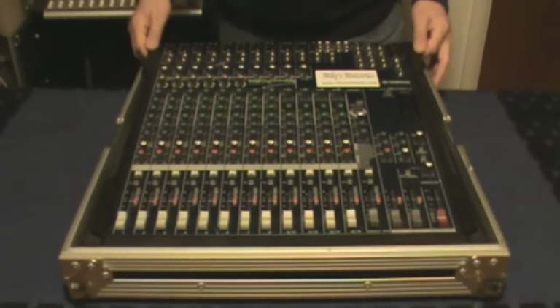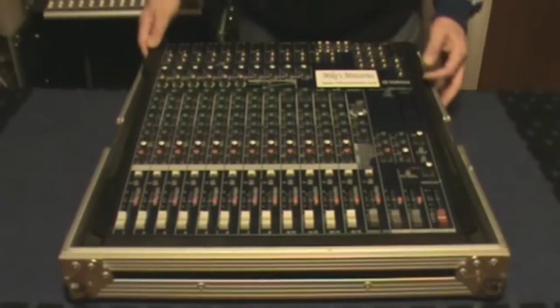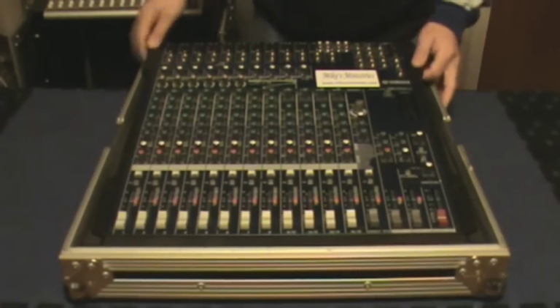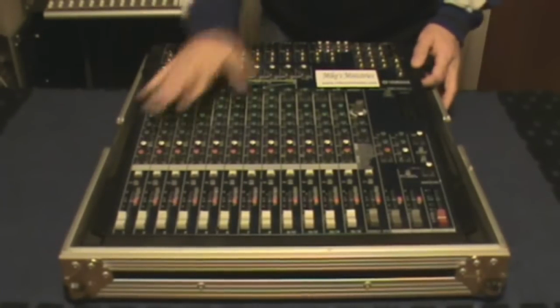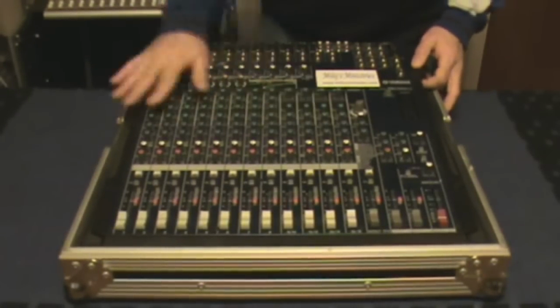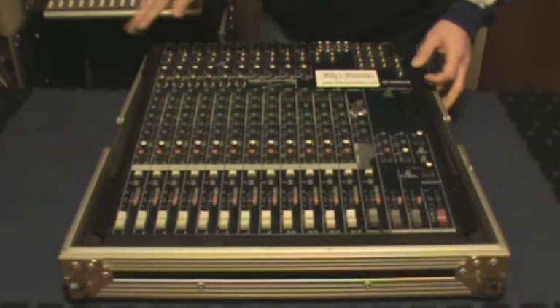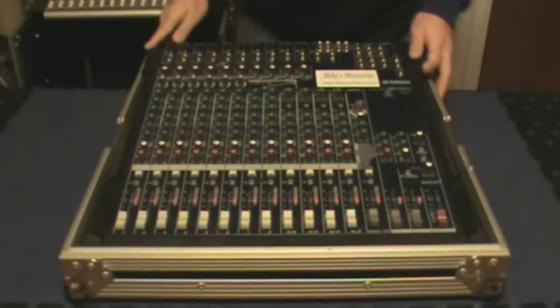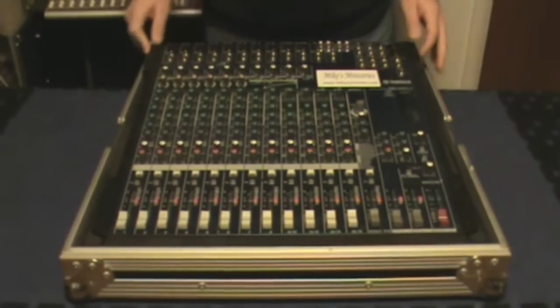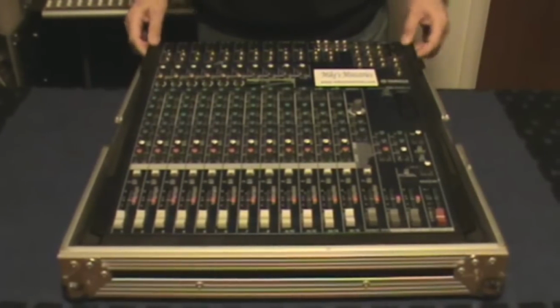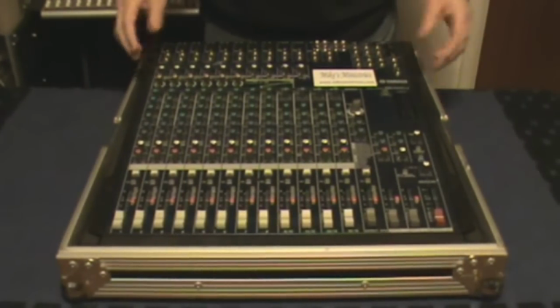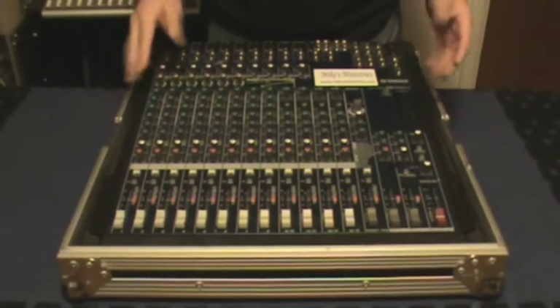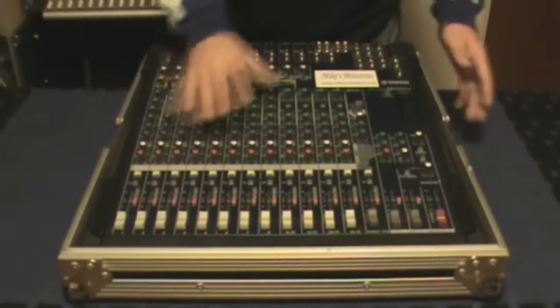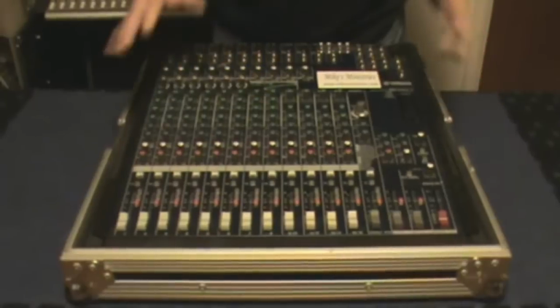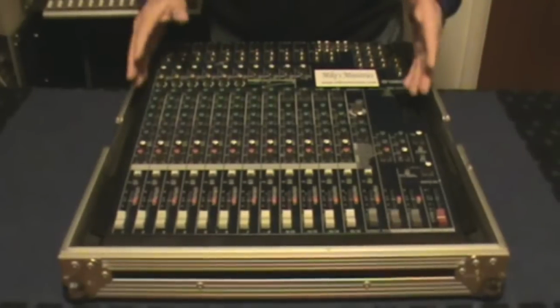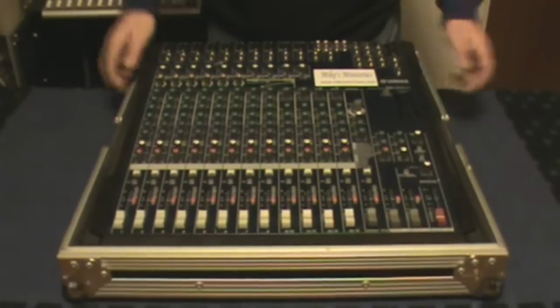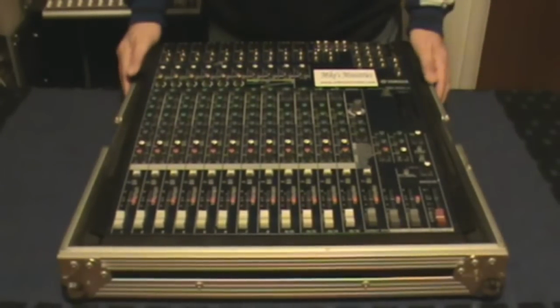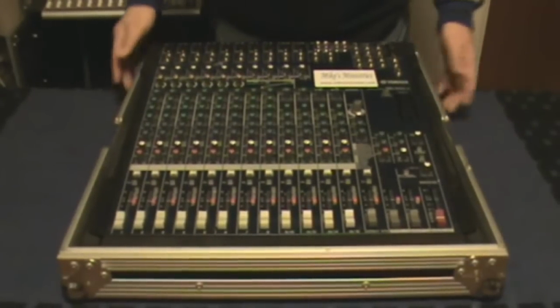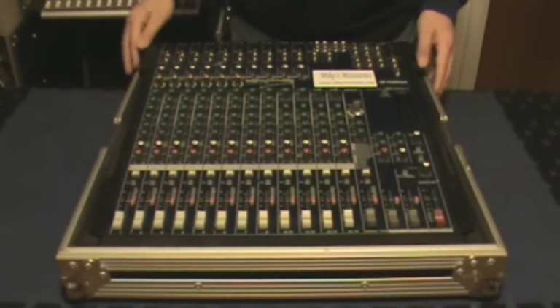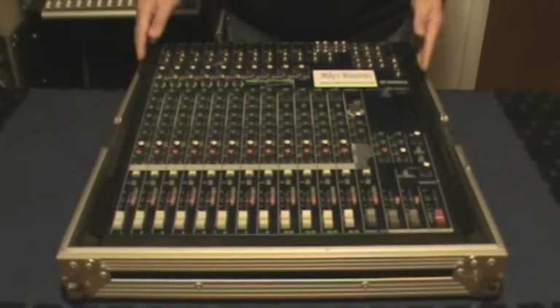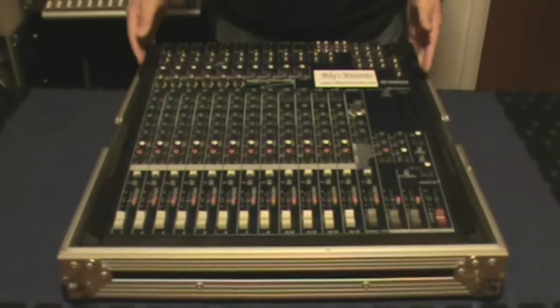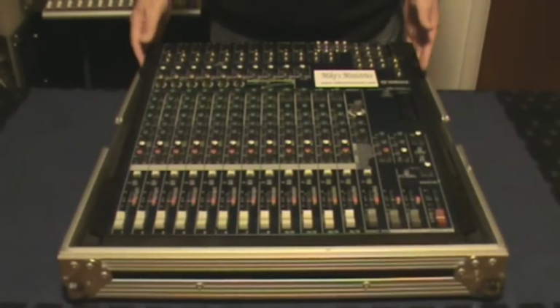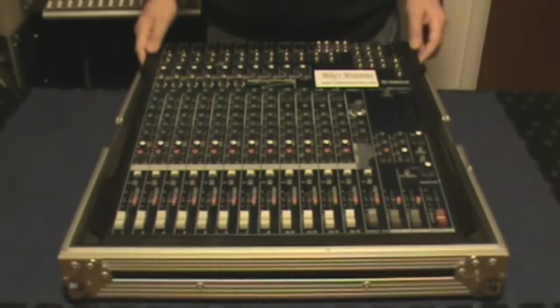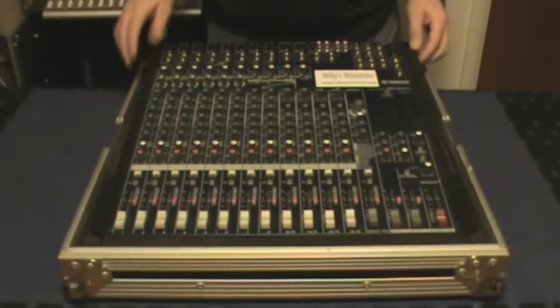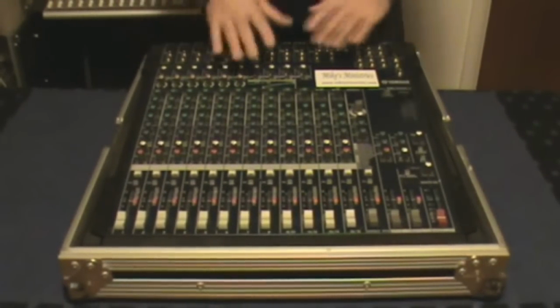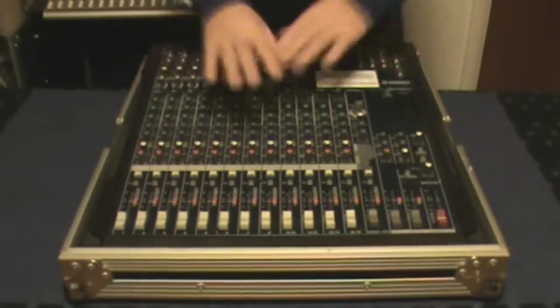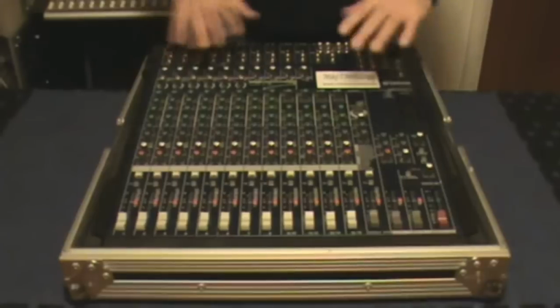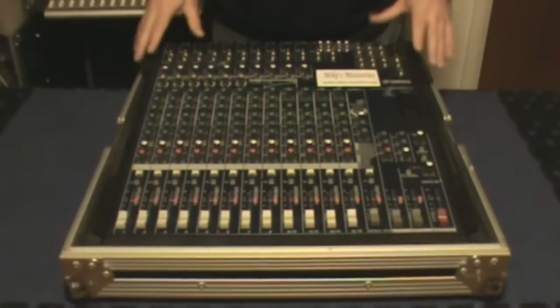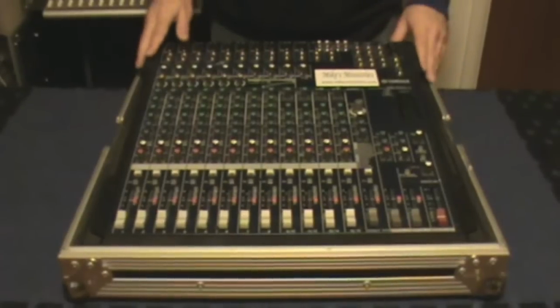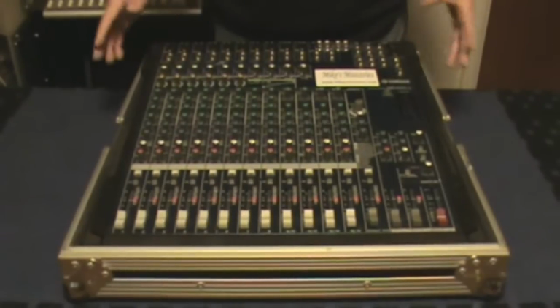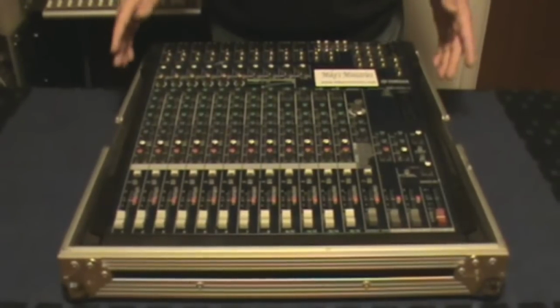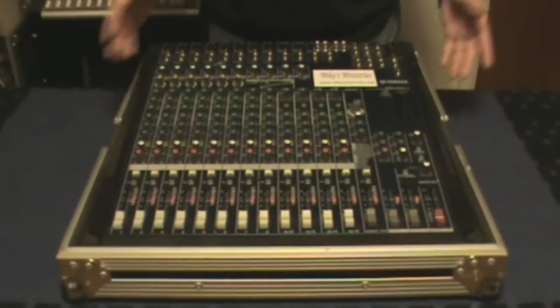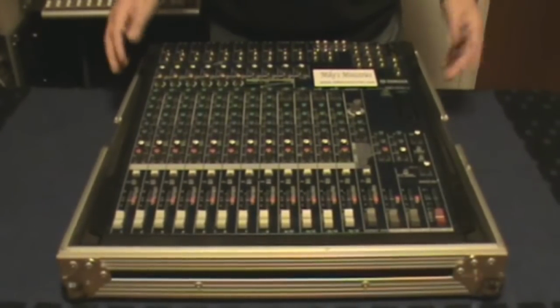So what do all these knobs do? The first thing people do is get afraid because they see so many knobs. What I want to show you is that these are all organized, and most of them are just duplicates.